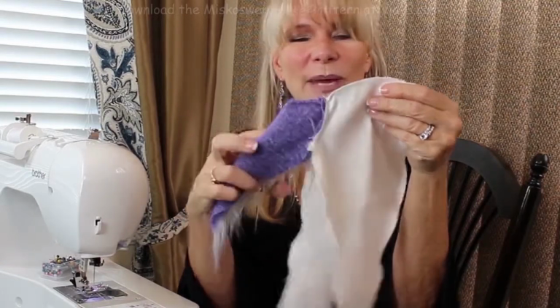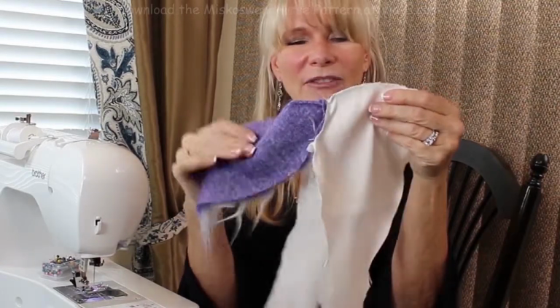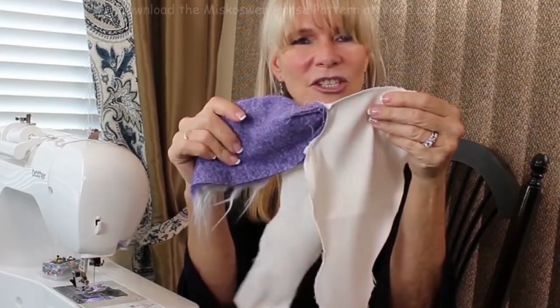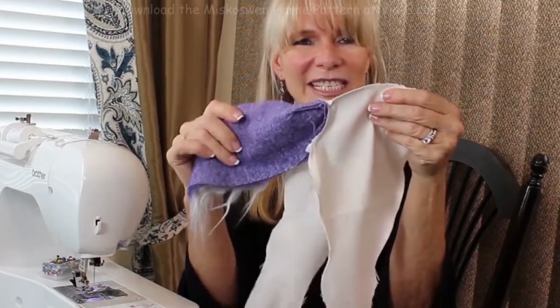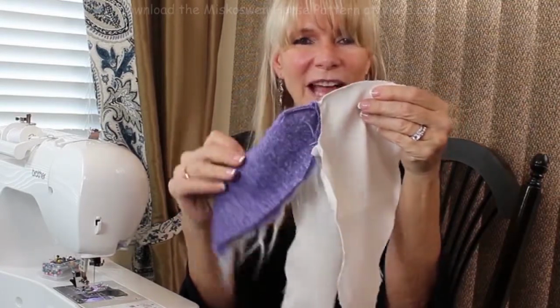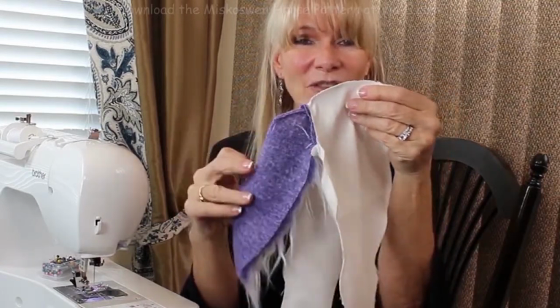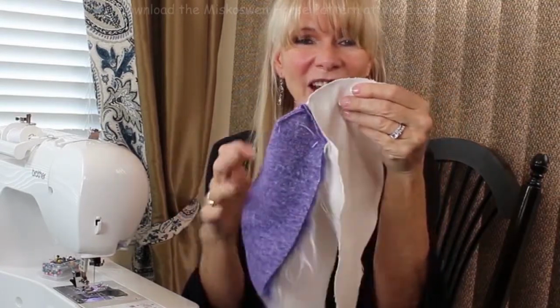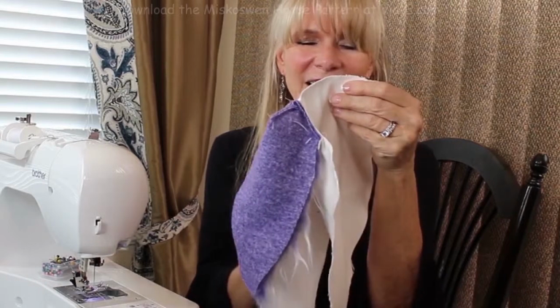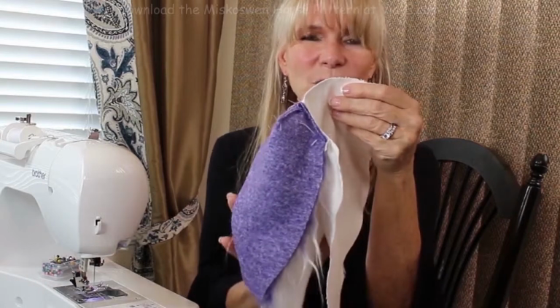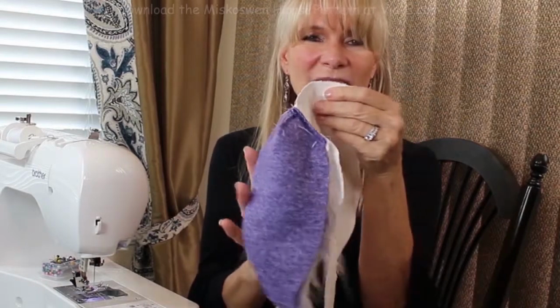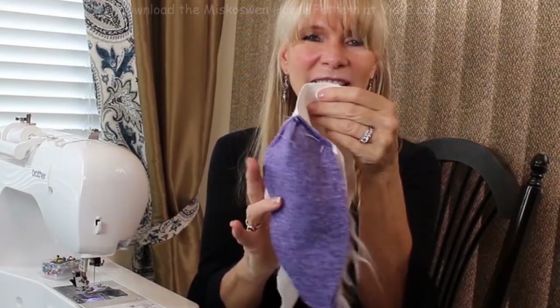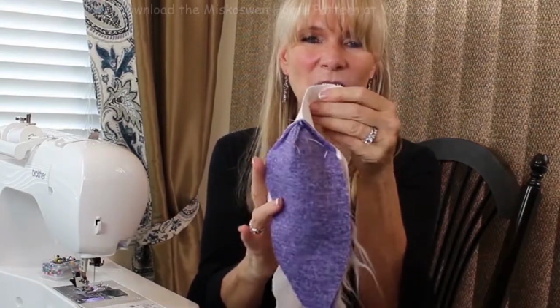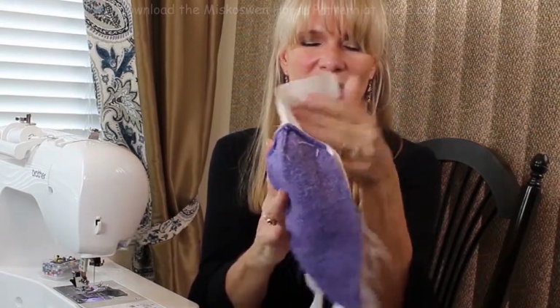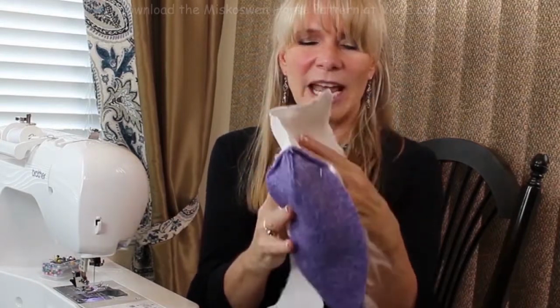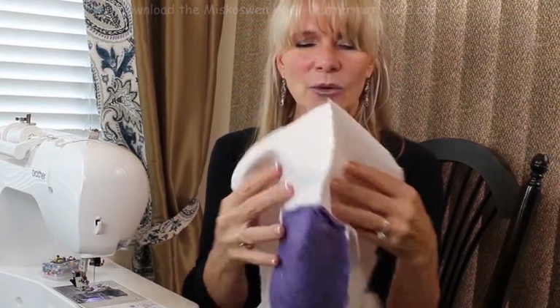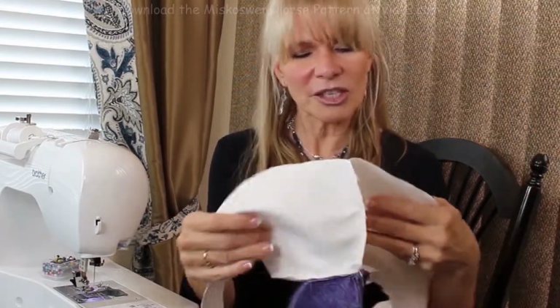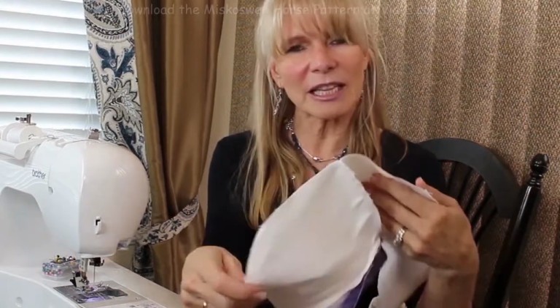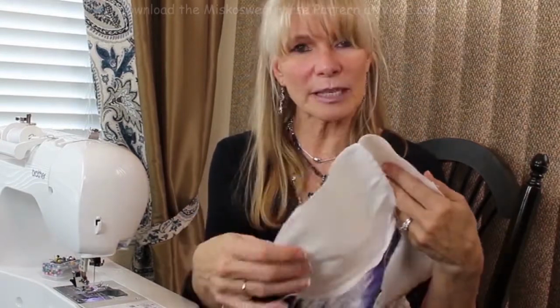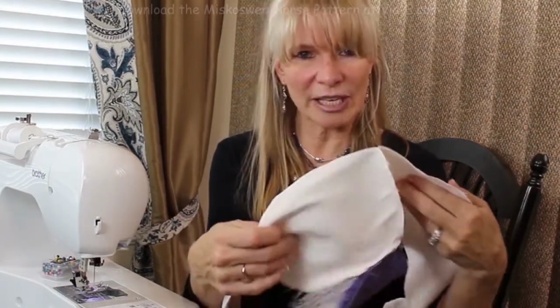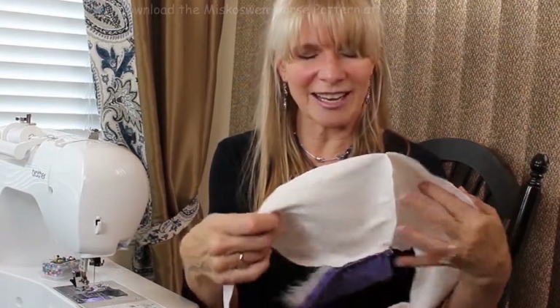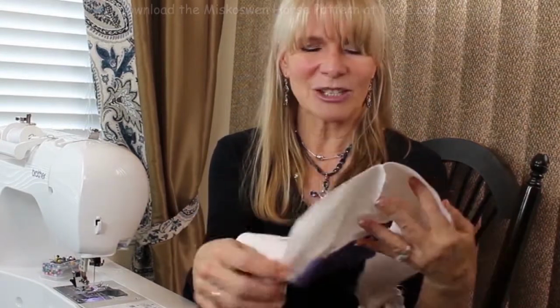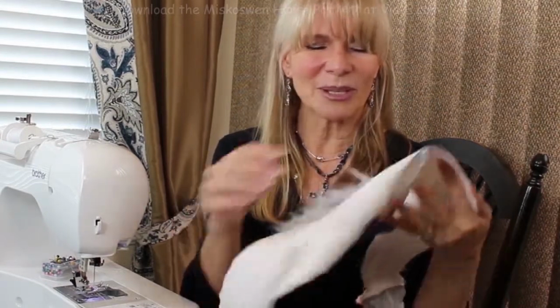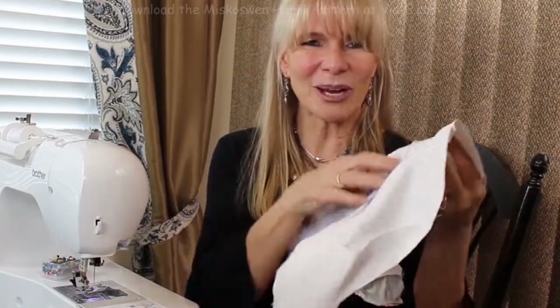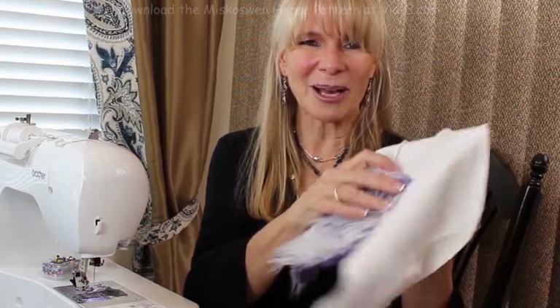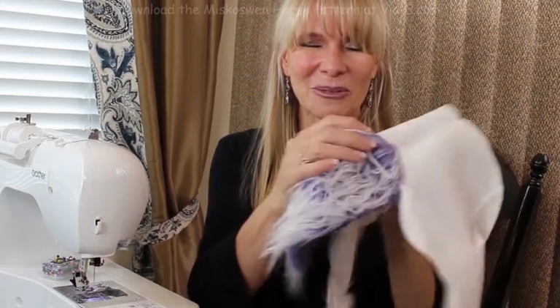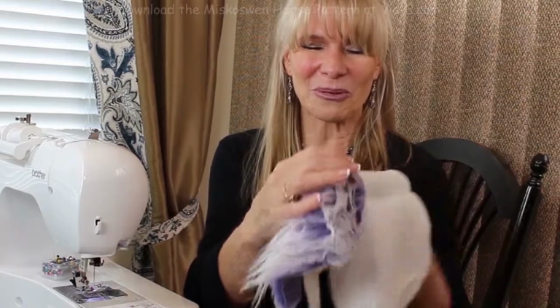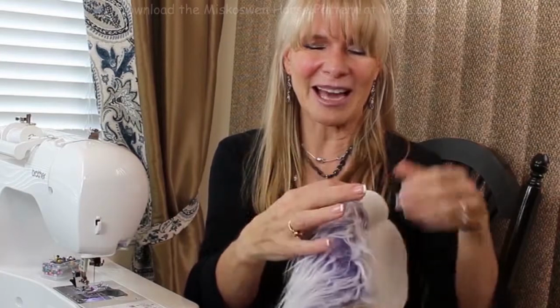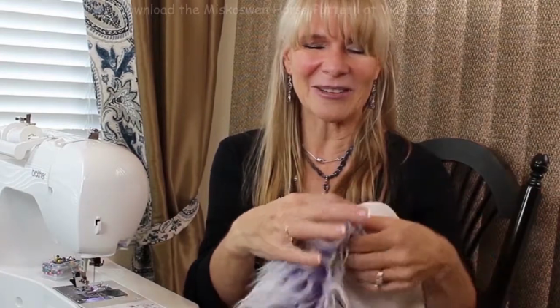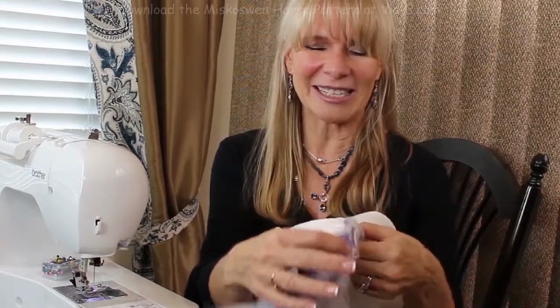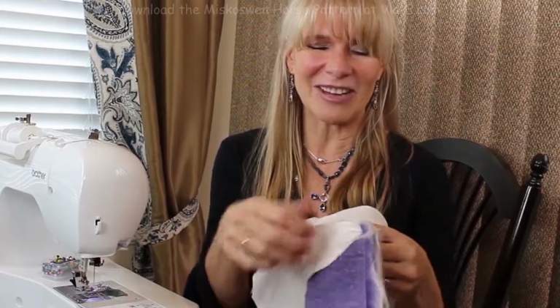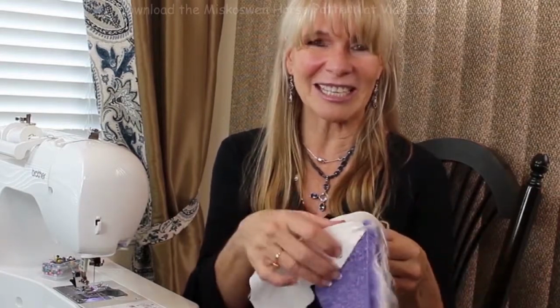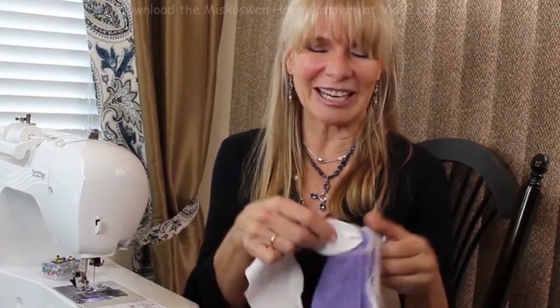We can't finish the tail however until we have added the crotch. The crotch can be a little bit tricky, so I'm going to try to walk you through that so that it's very clear.